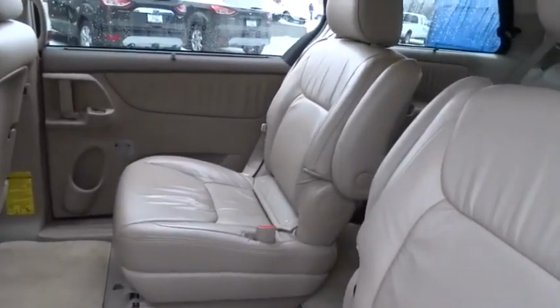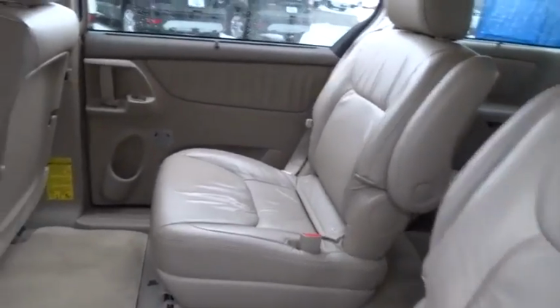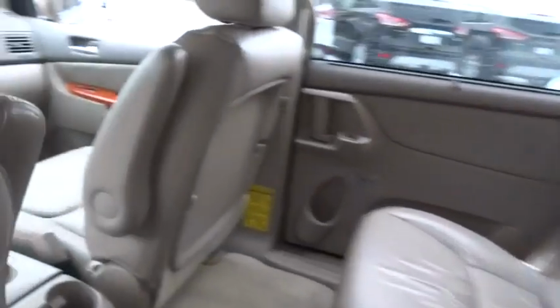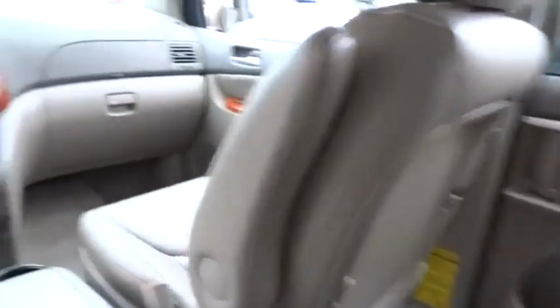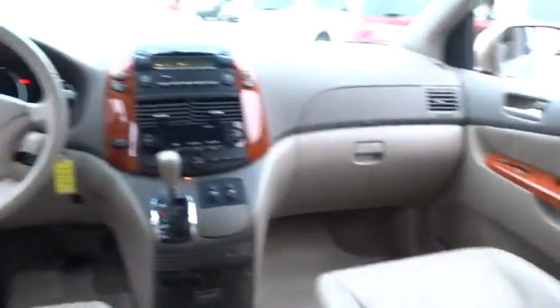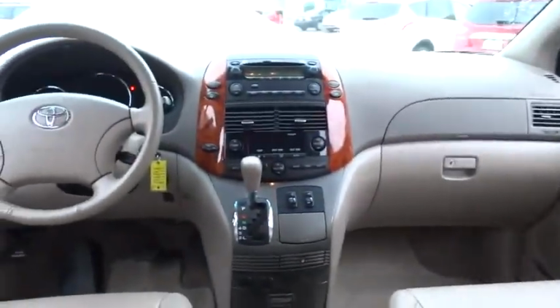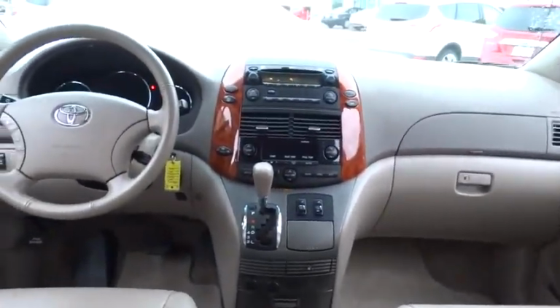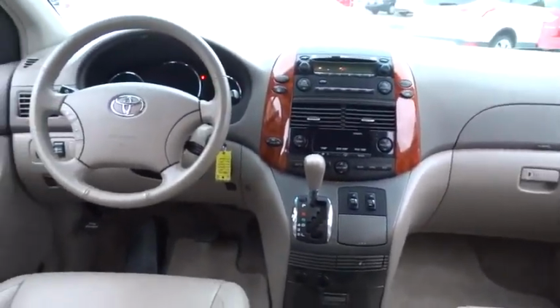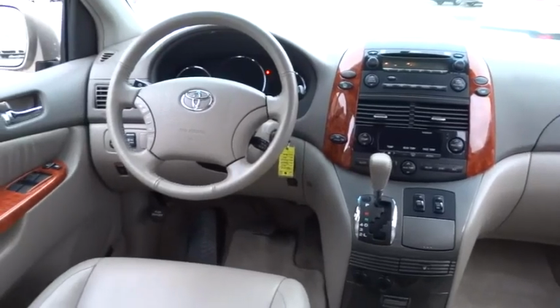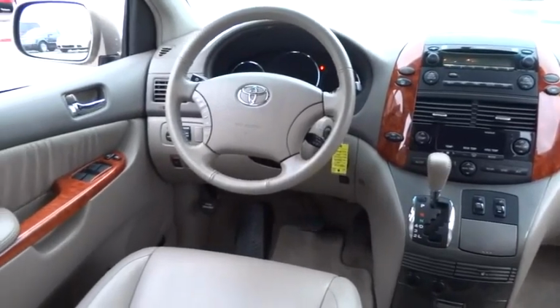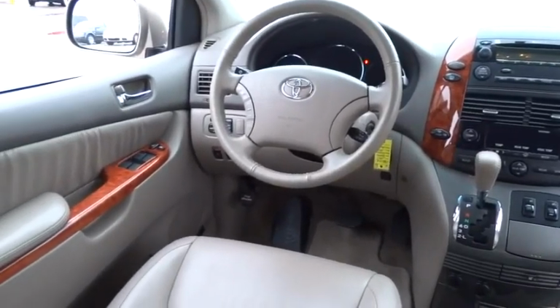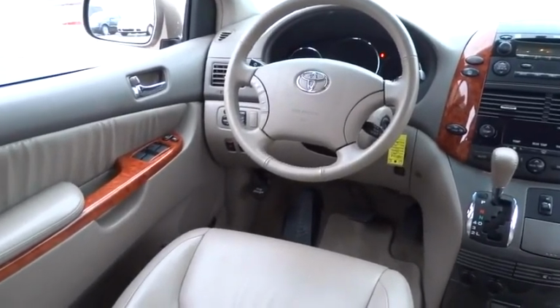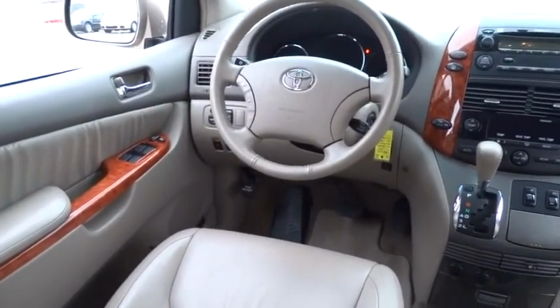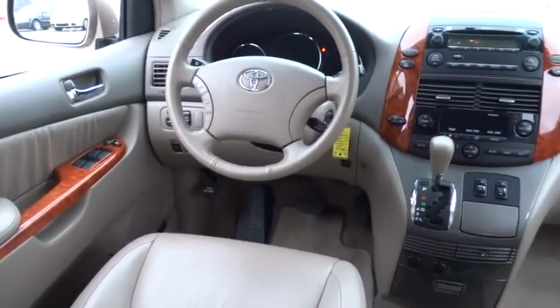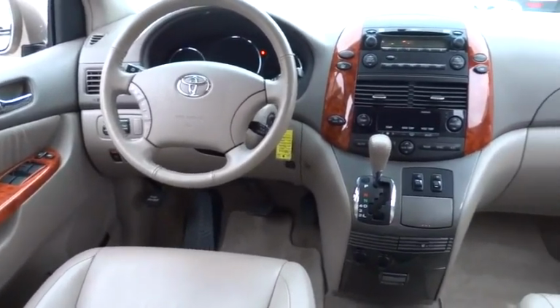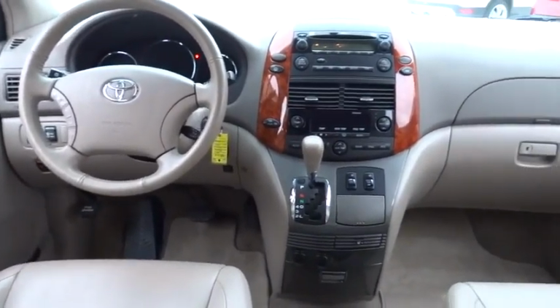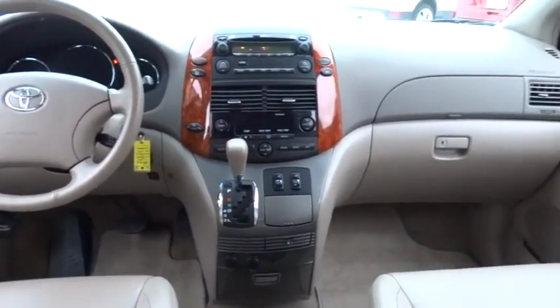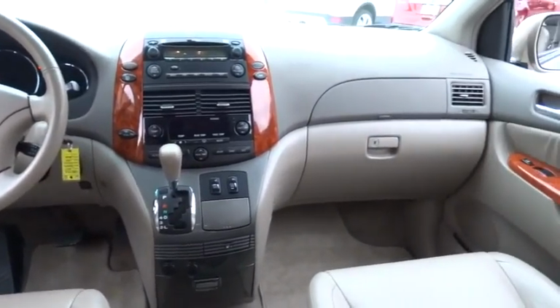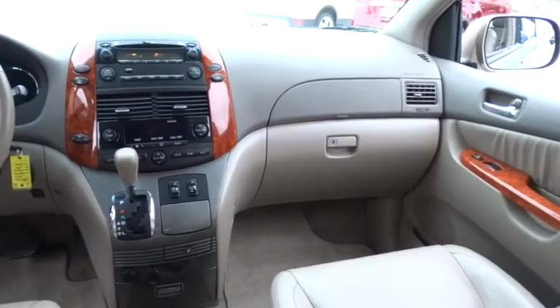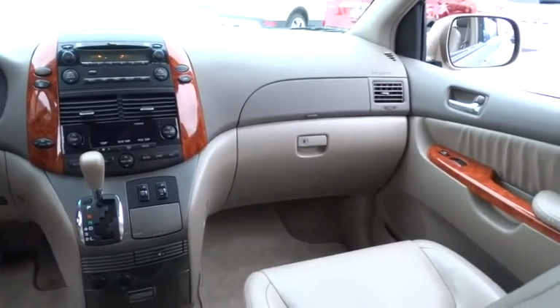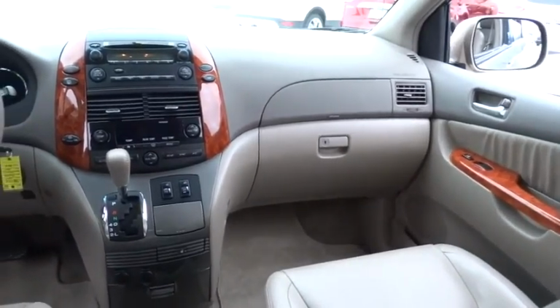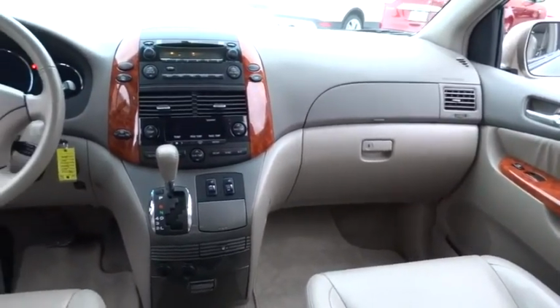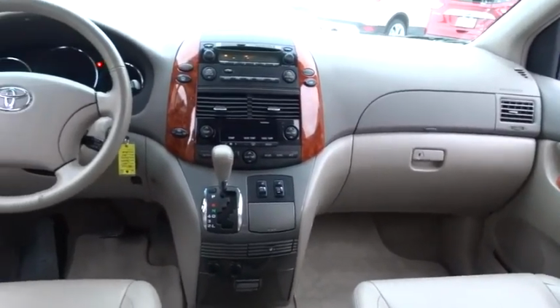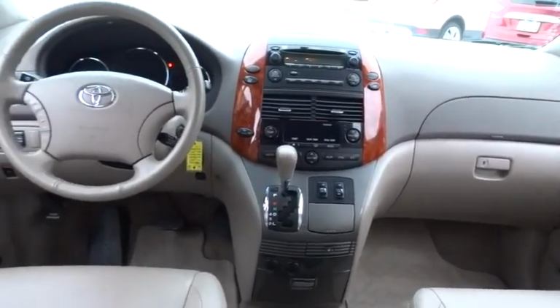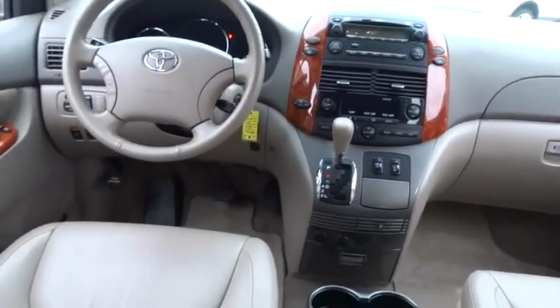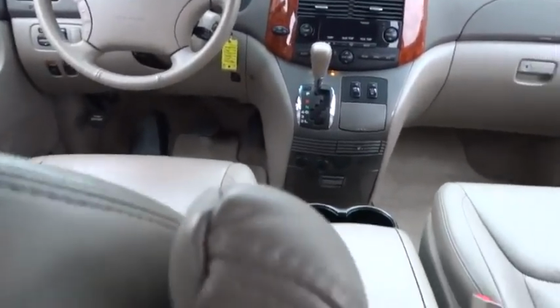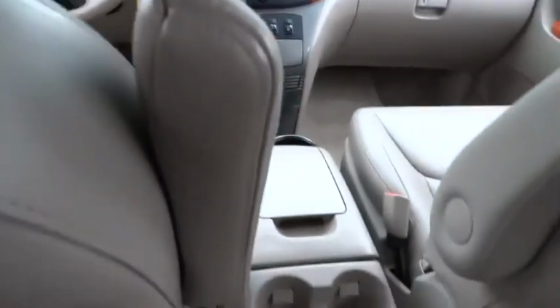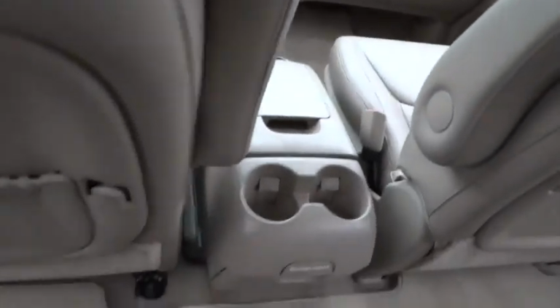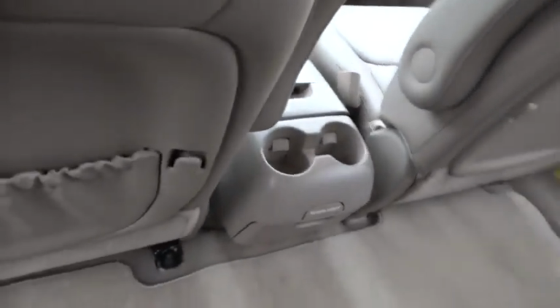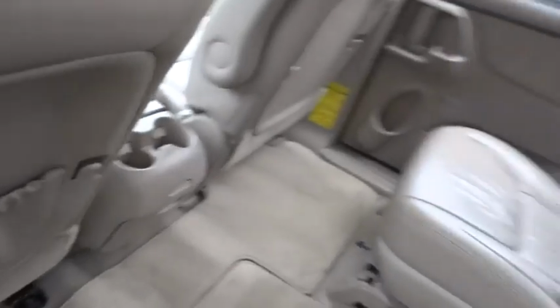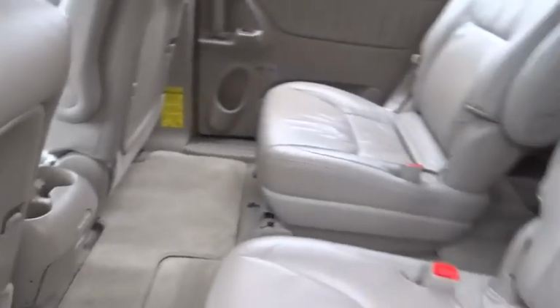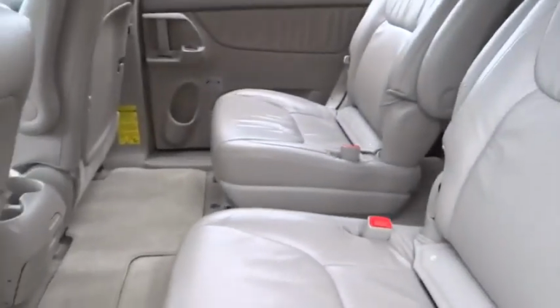Driver airbag, aluminum wheels, four-wheel disc brakes, cruise control, keyless entry, climate control, FWD, AM-FM stereo radio, rear defrost, universal garage door opener, MP3 player.